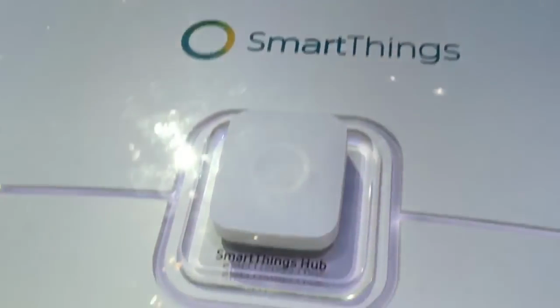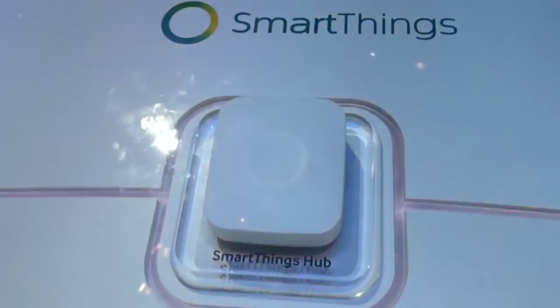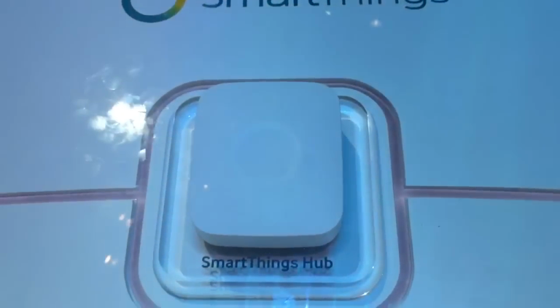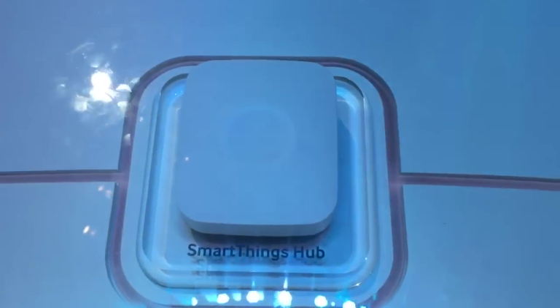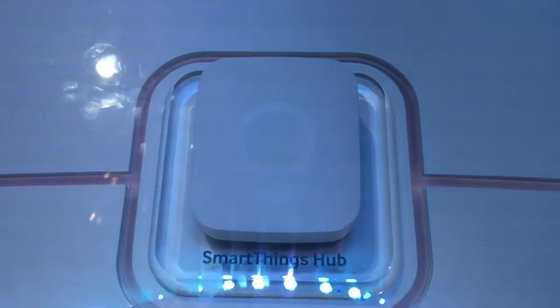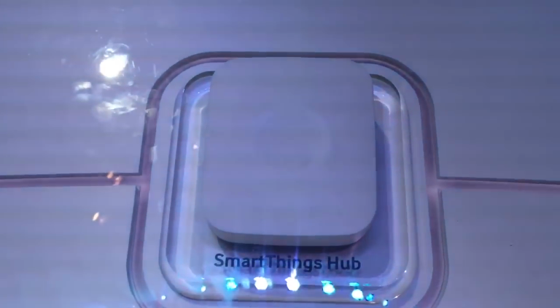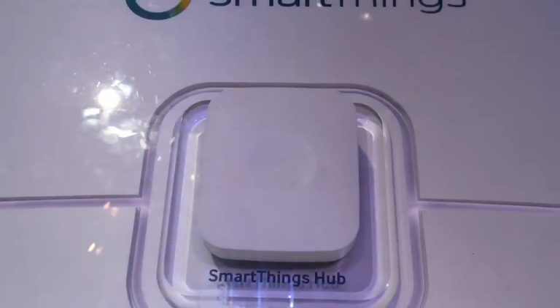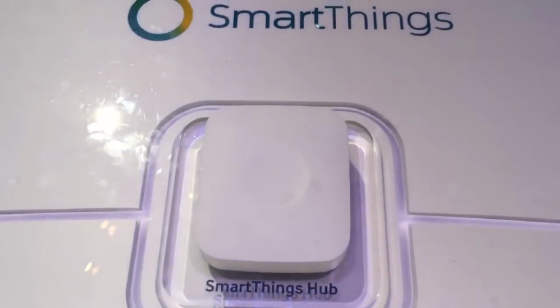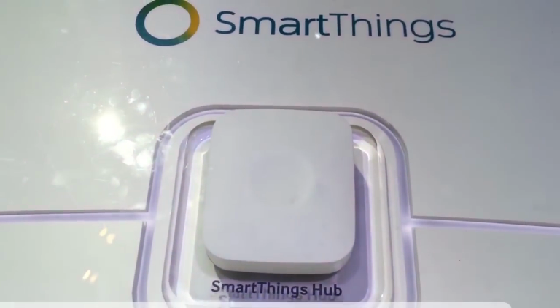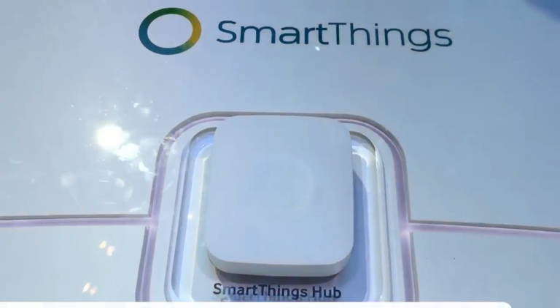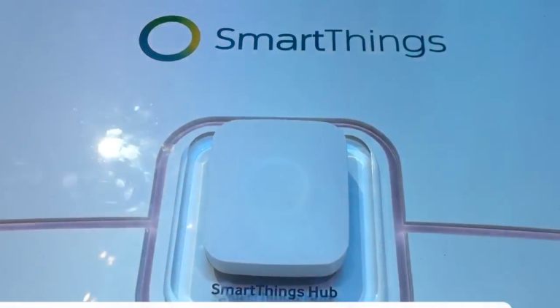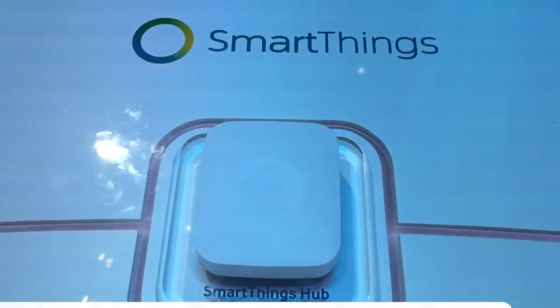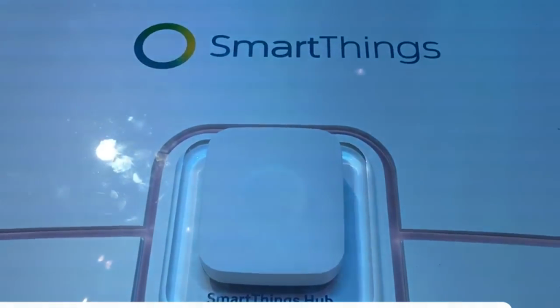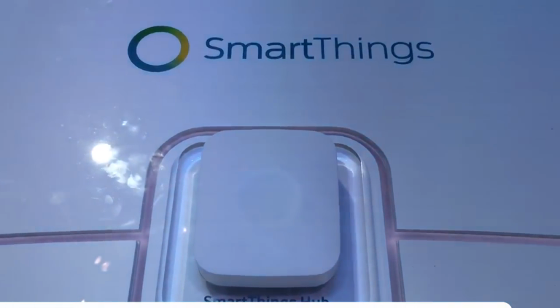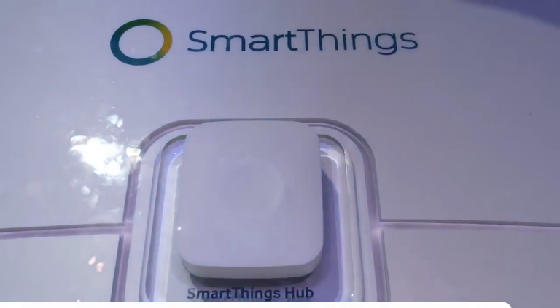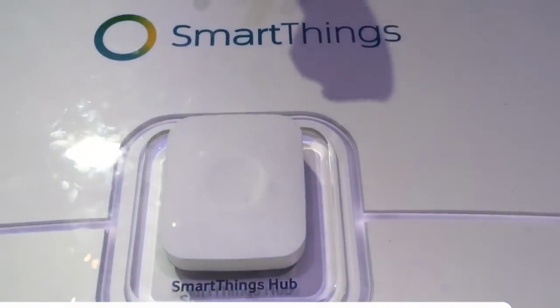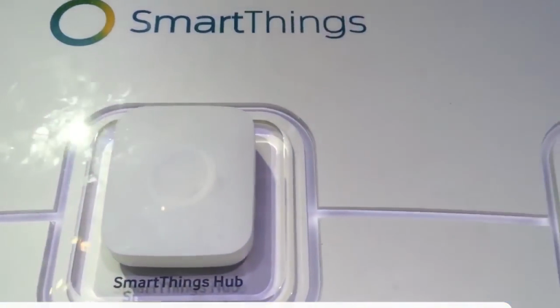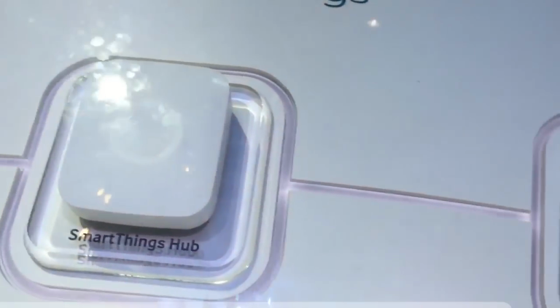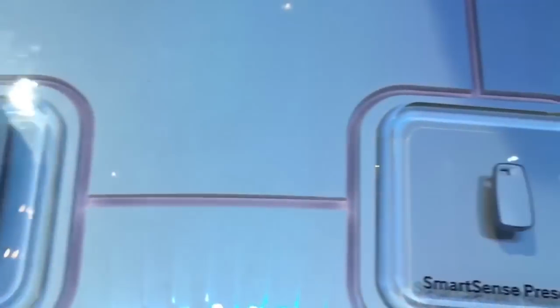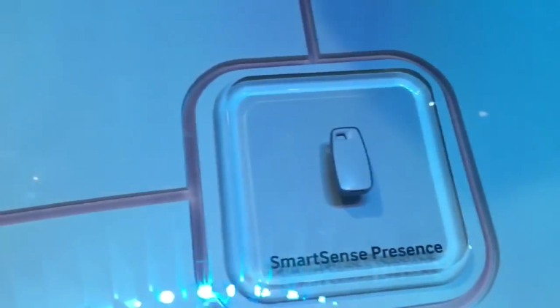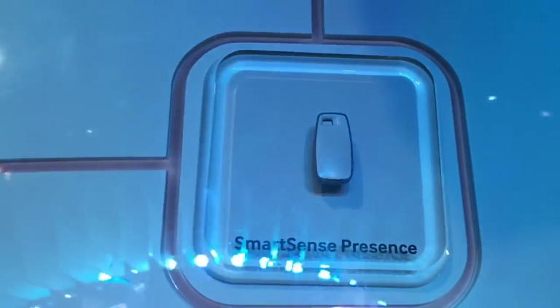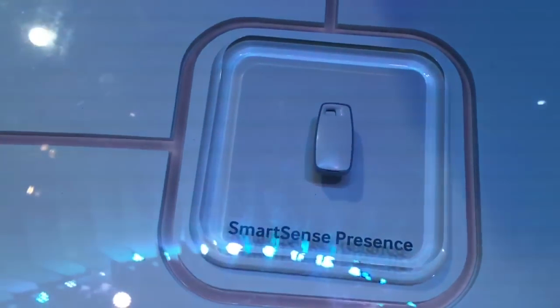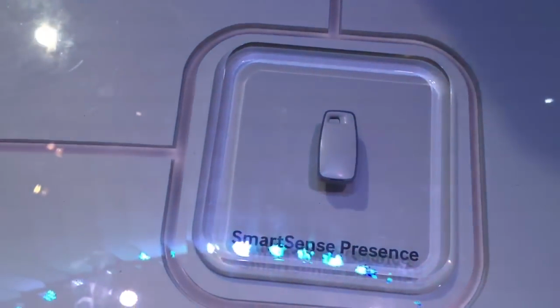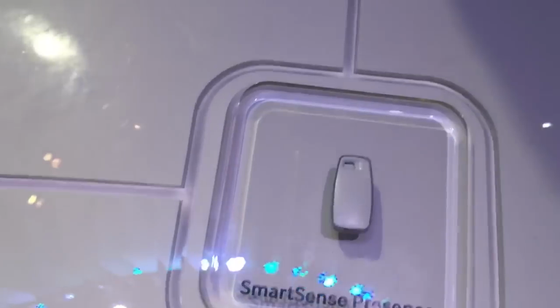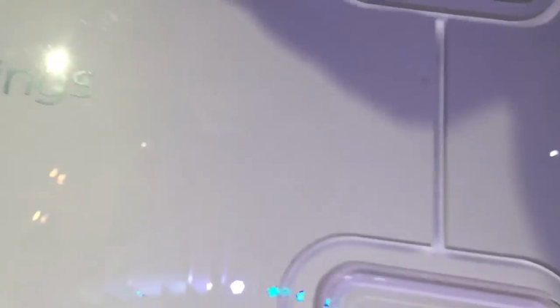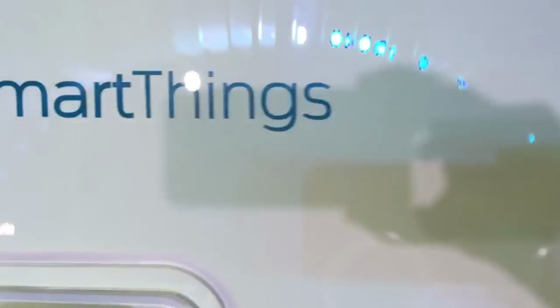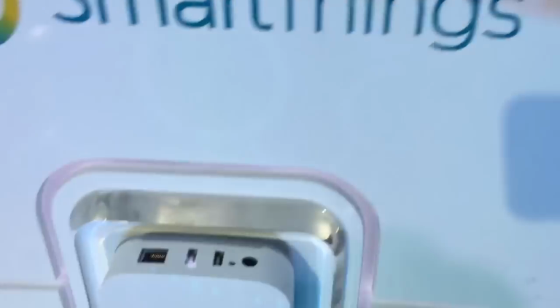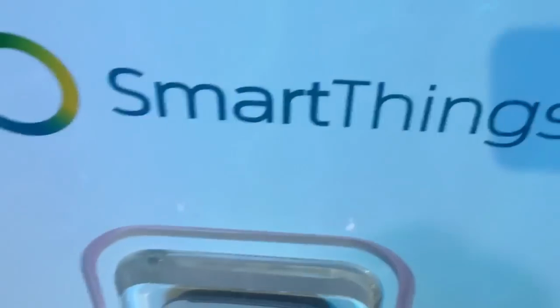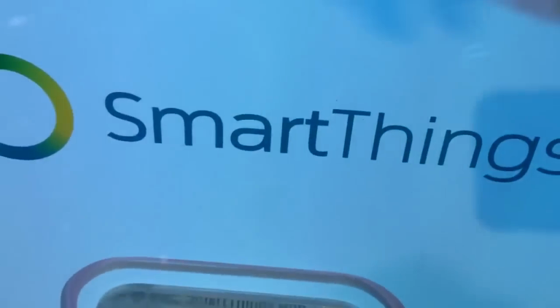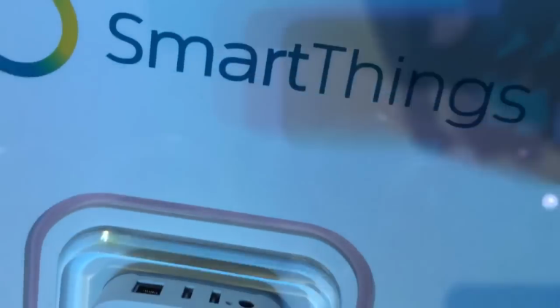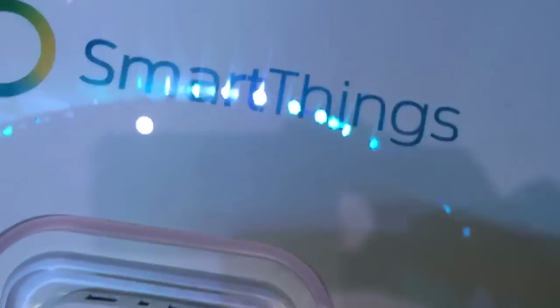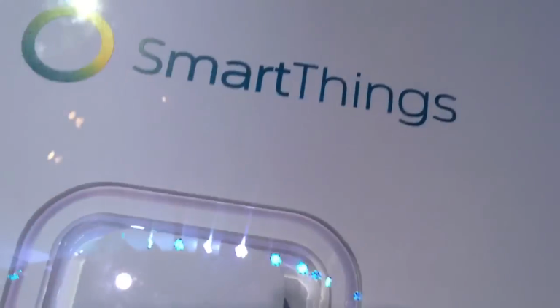This is the new hub — the V2 version of it. The things that have changed from the current generation: if you come around to the back, you can see that there are USB ports on the back of it. It allows for some extensibility.